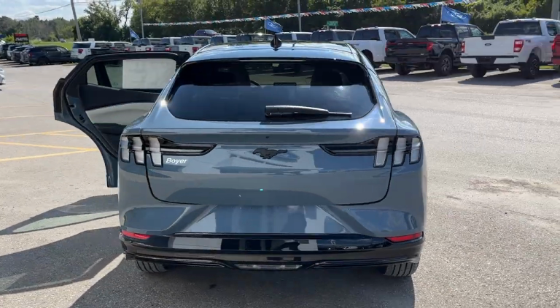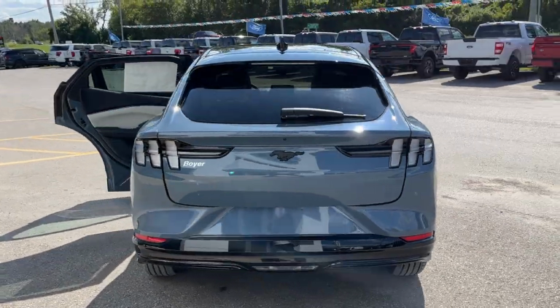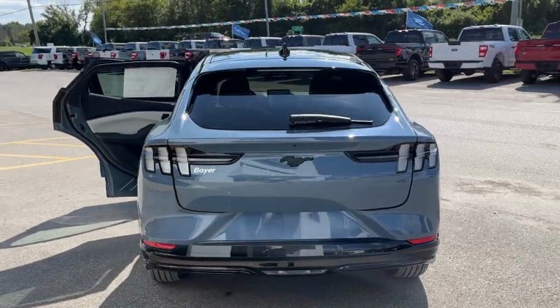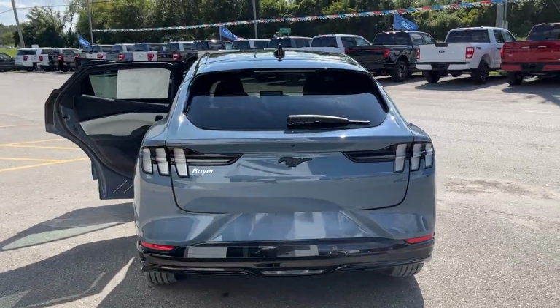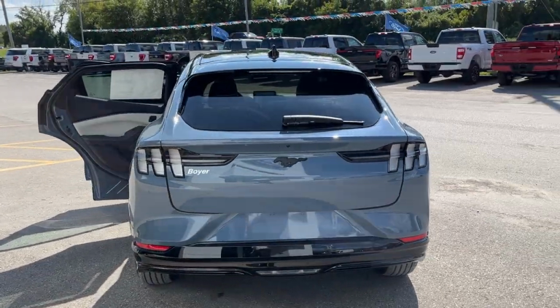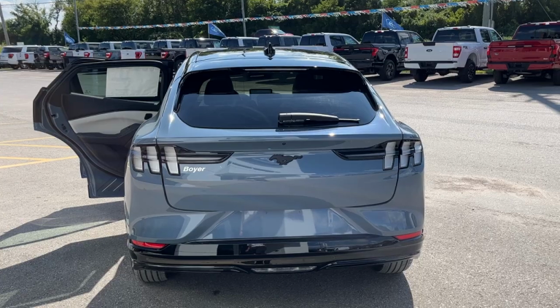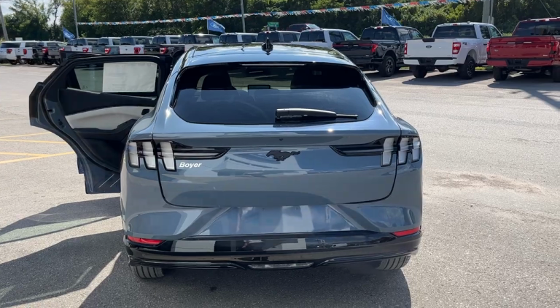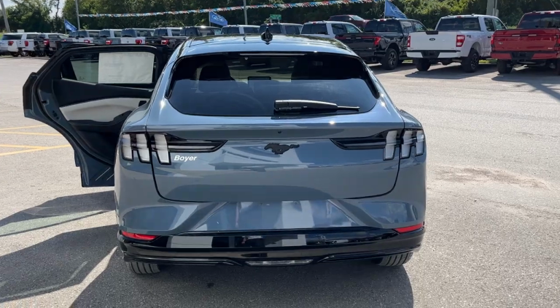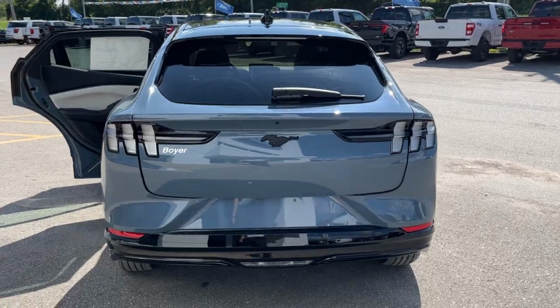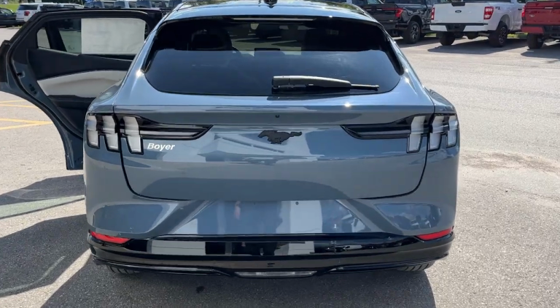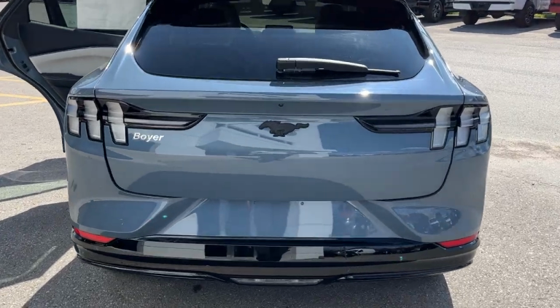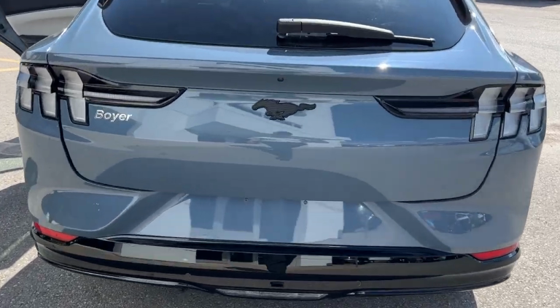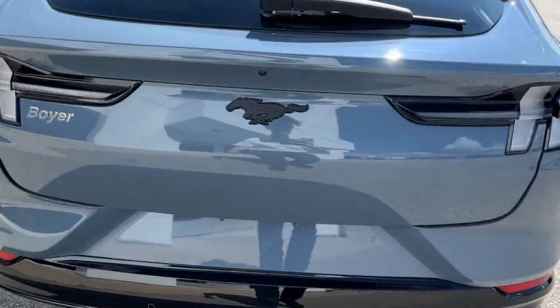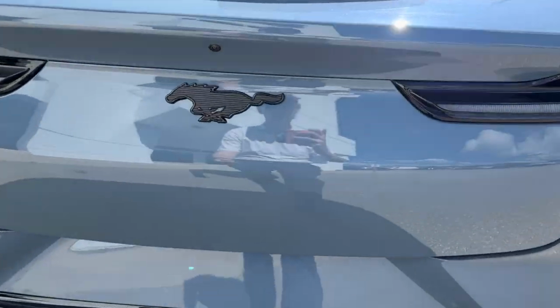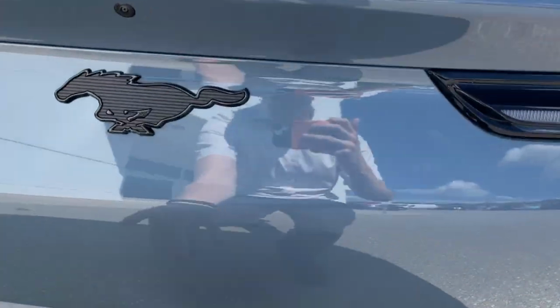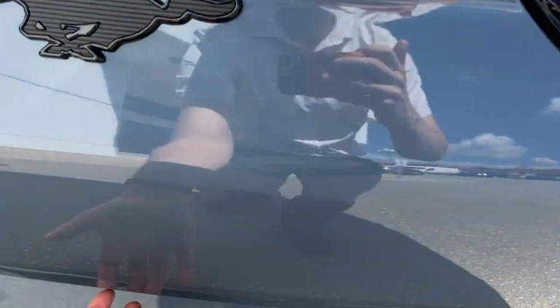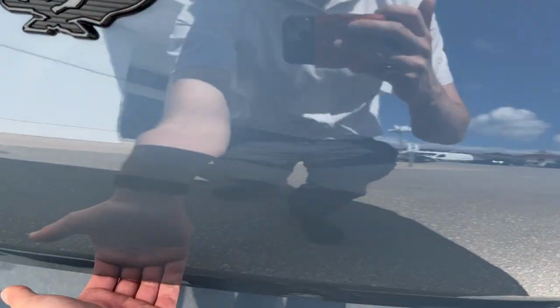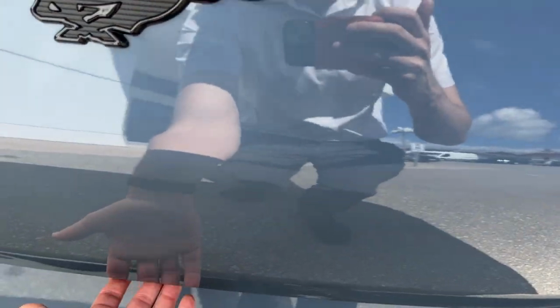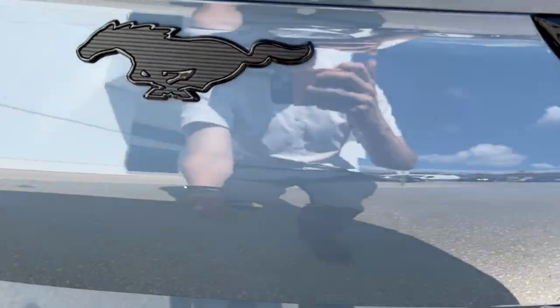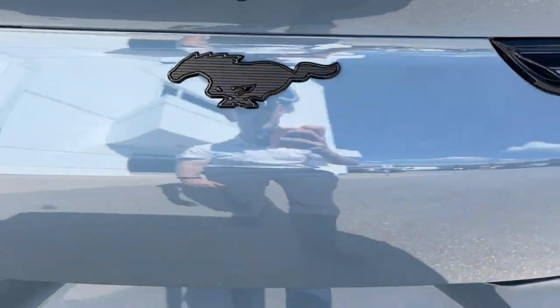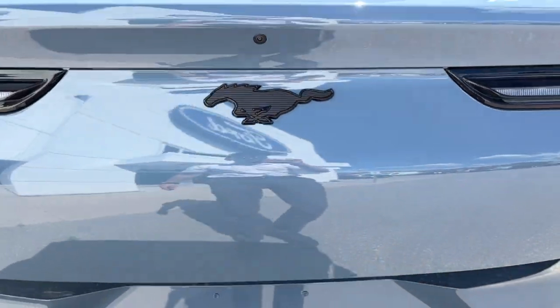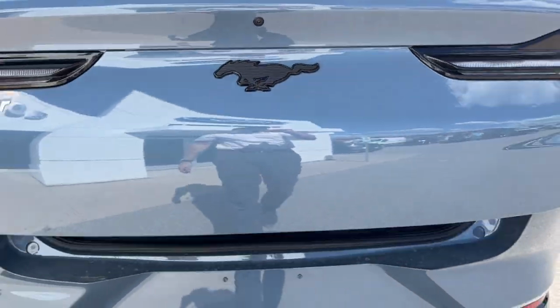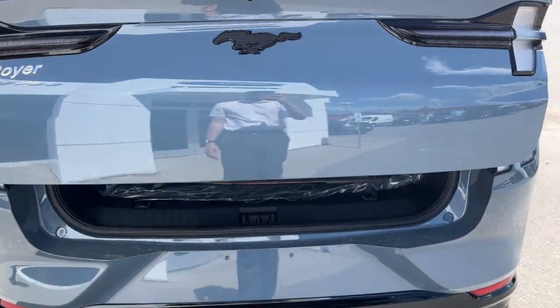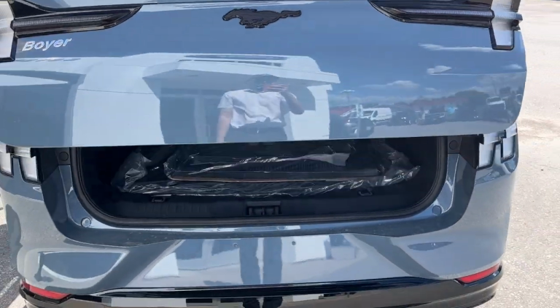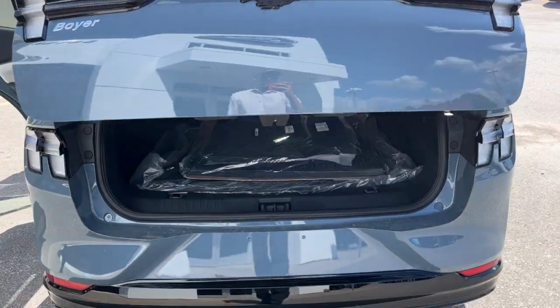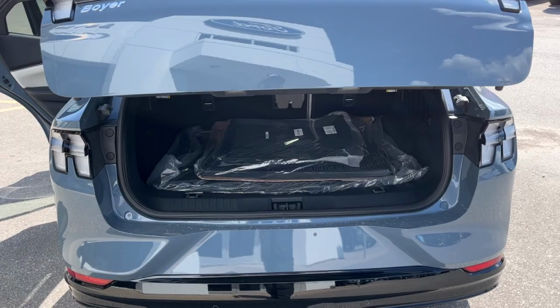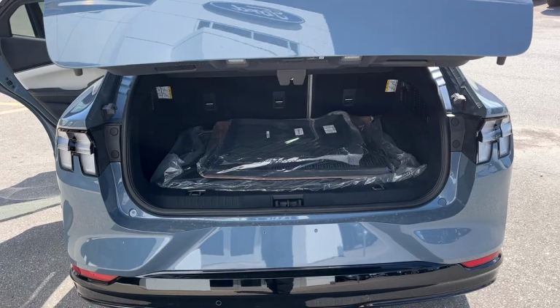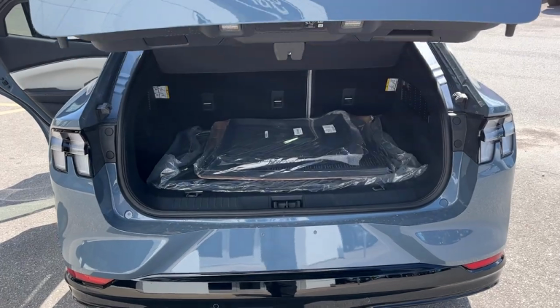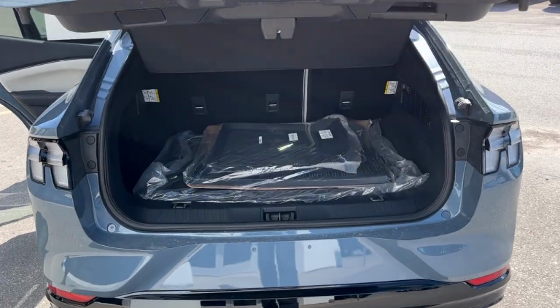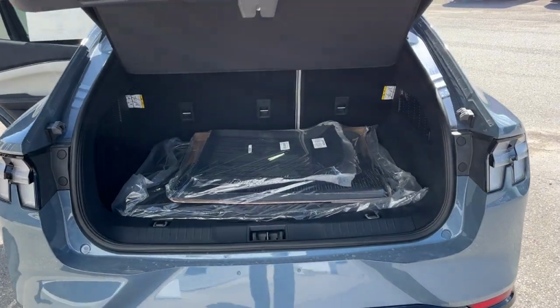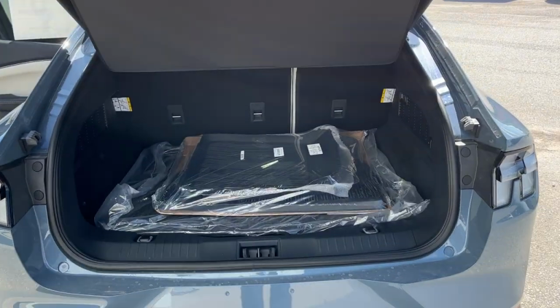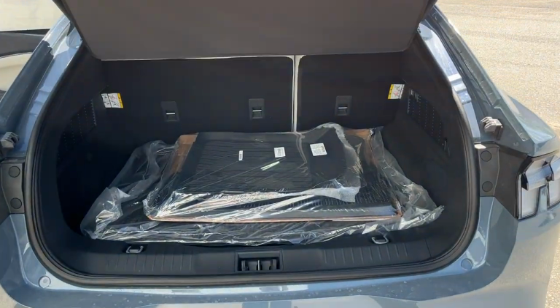you do have your reverse parking sensor and your reverse camera. And taking a look at the tailgate, this is a power tailgate that you can open from the key fob as well.